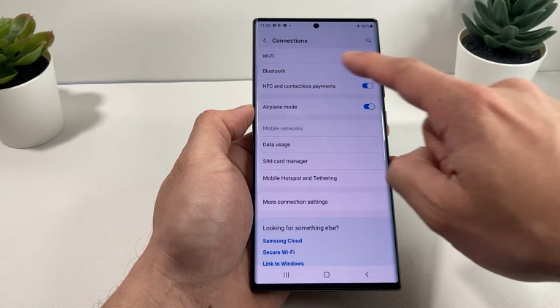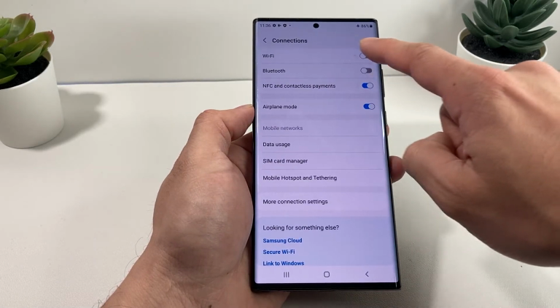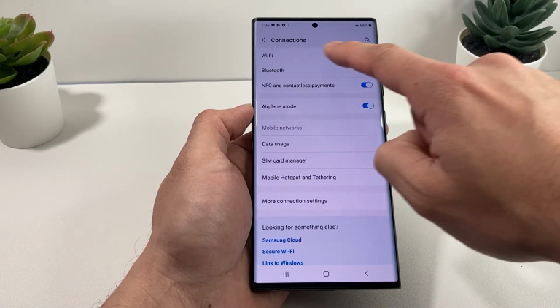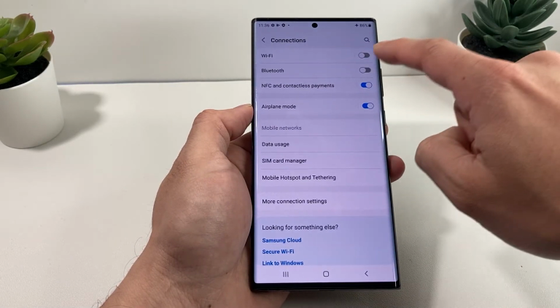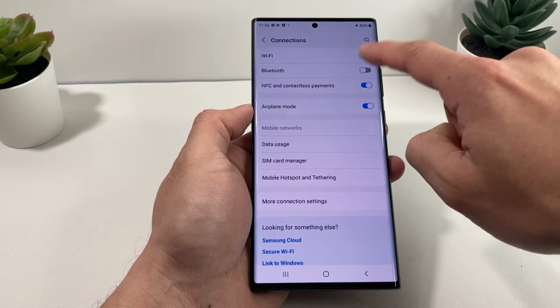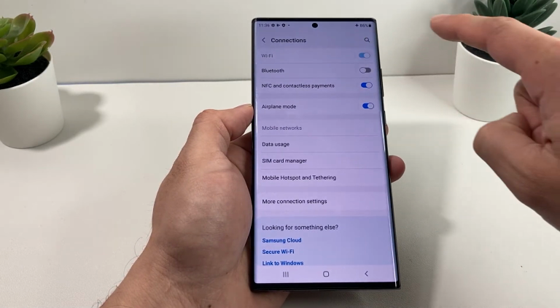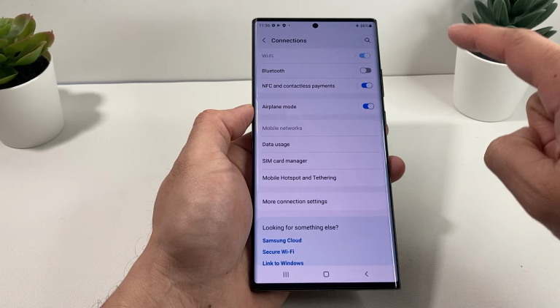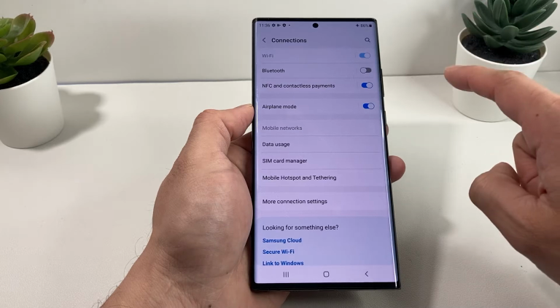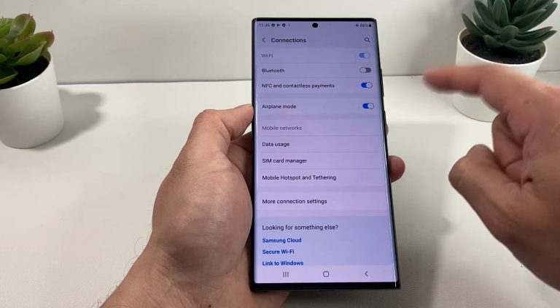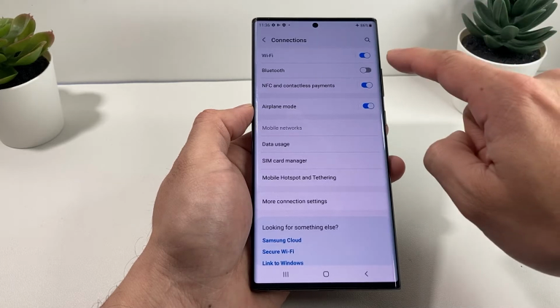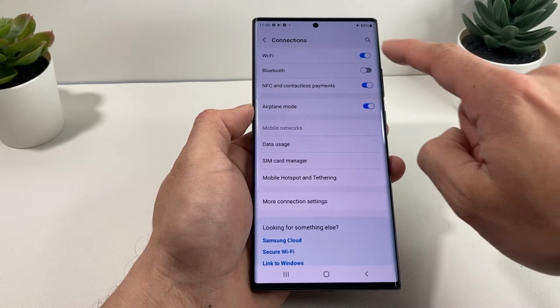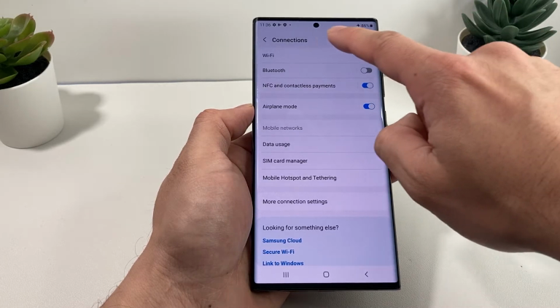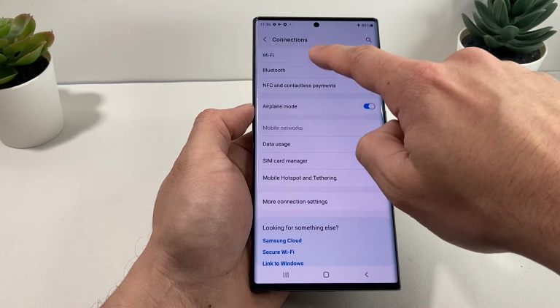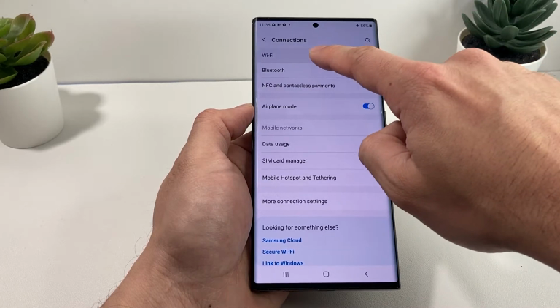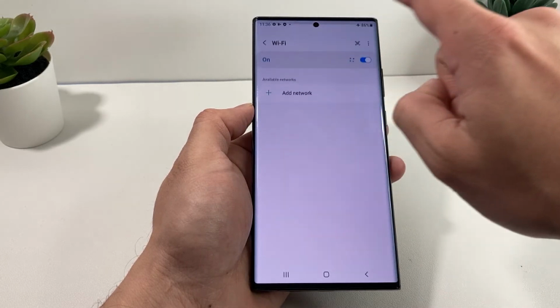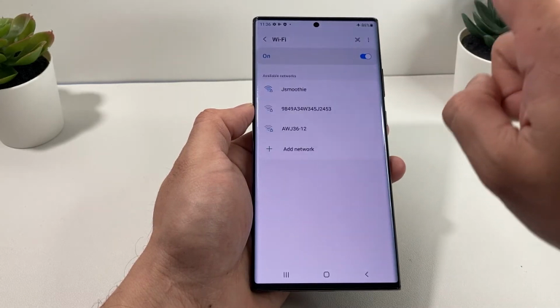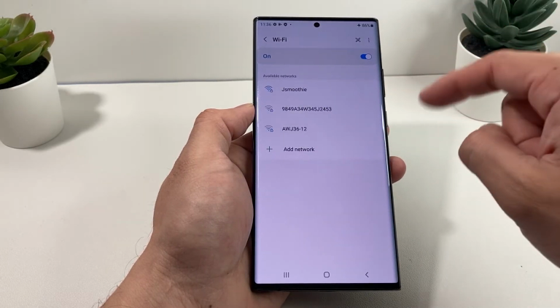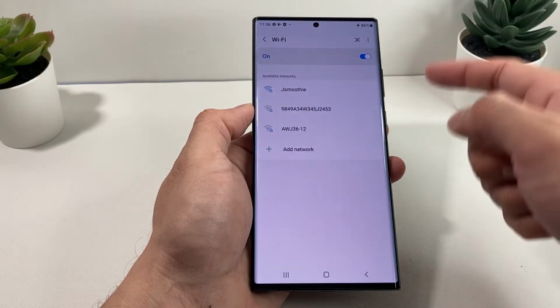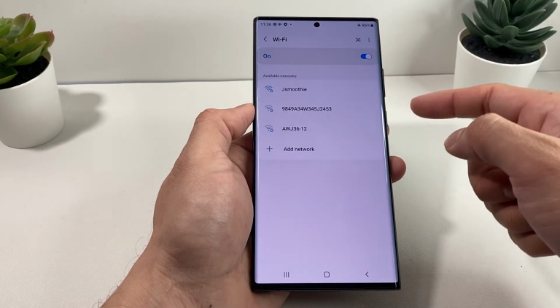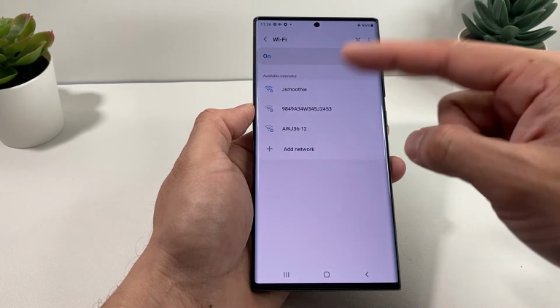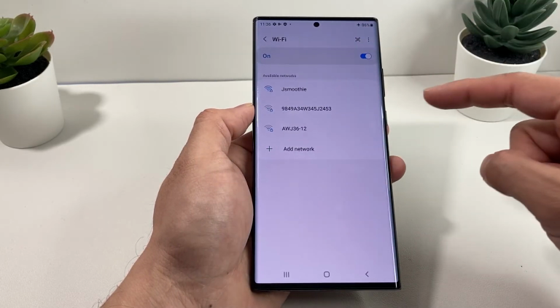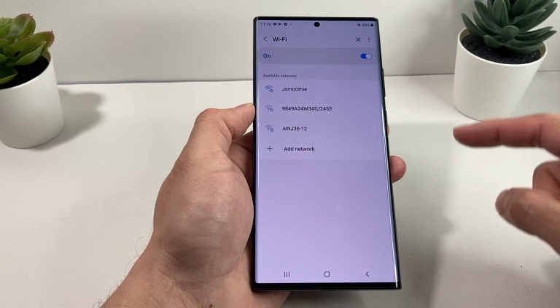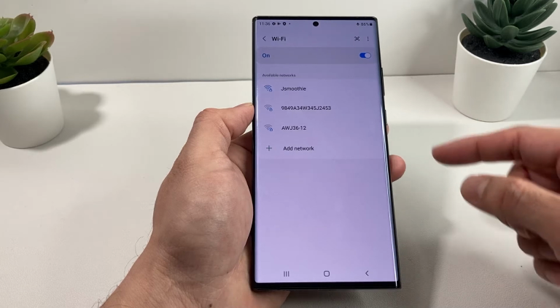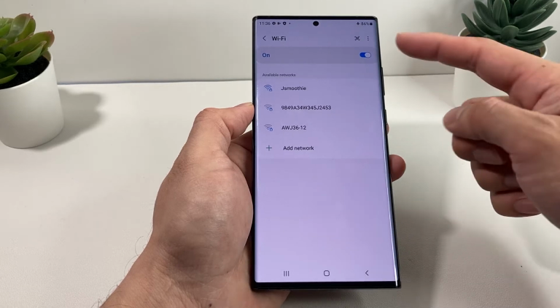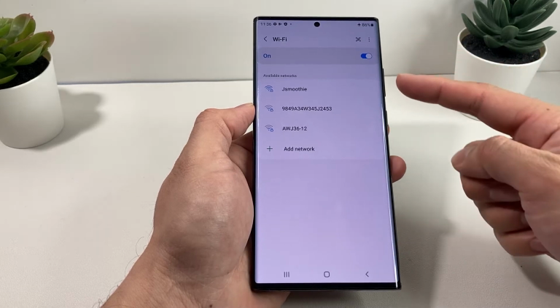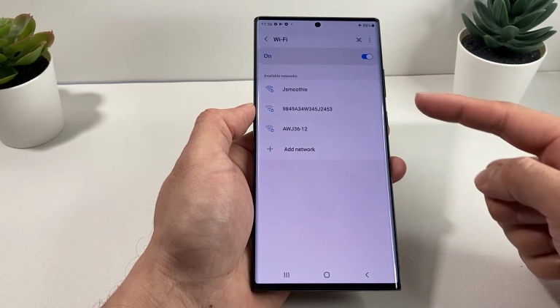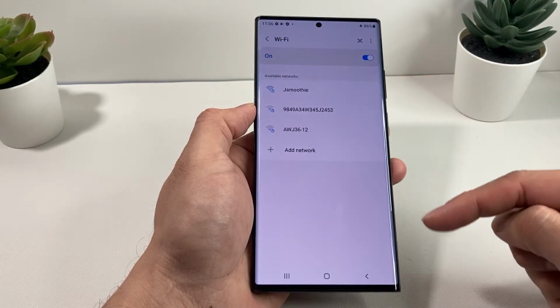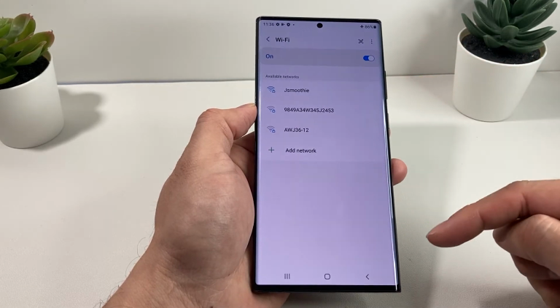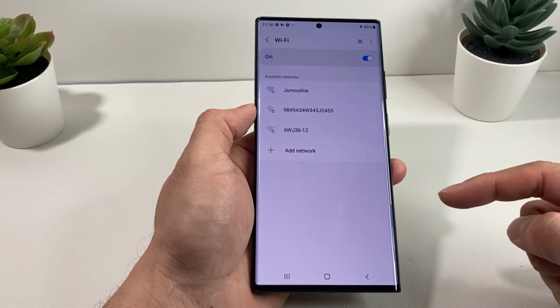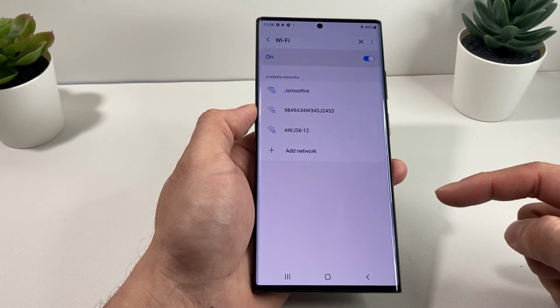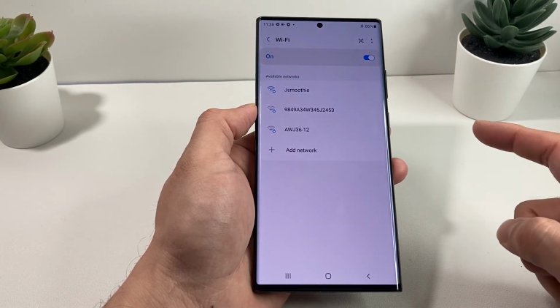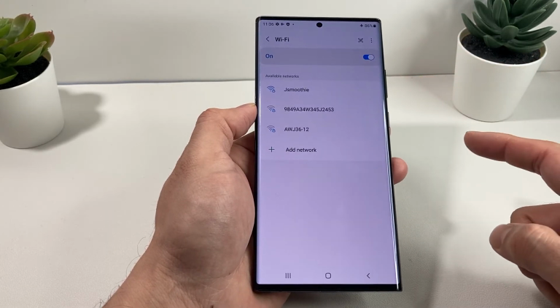you want to make sure that Wi-Fi is turned on. And once it's turned on, you're going to go ahead and click on that. When you click on that, it will open up another menu, and you'll notice these available networks that you can connect to.